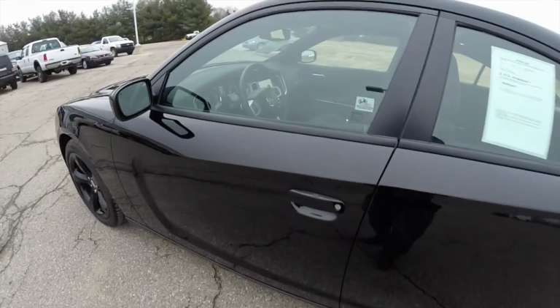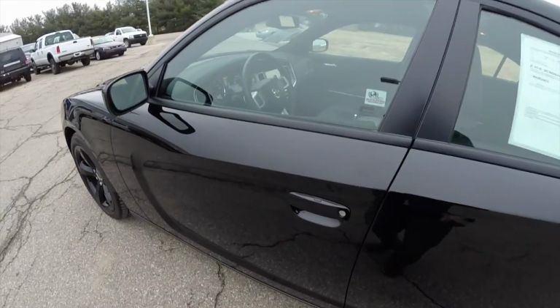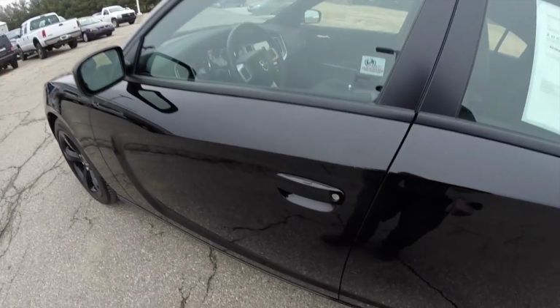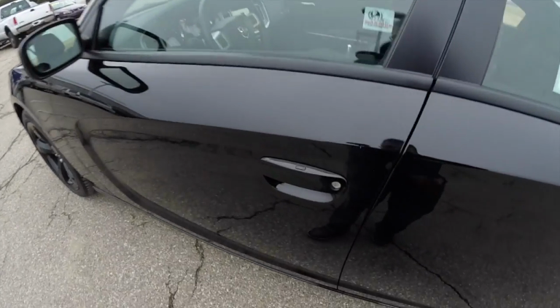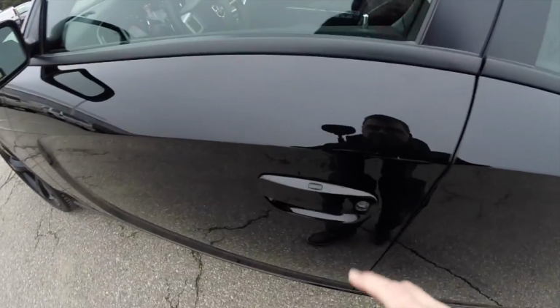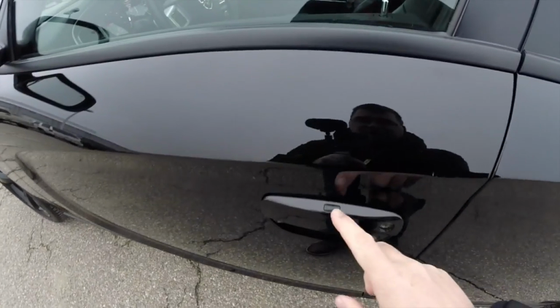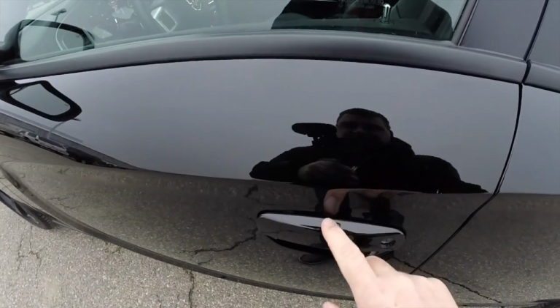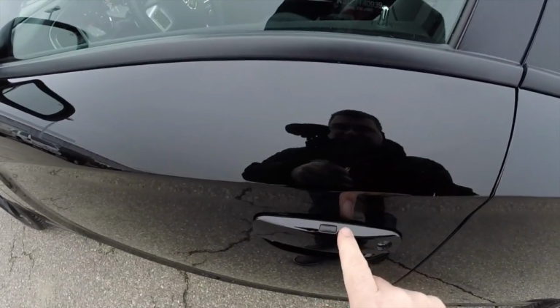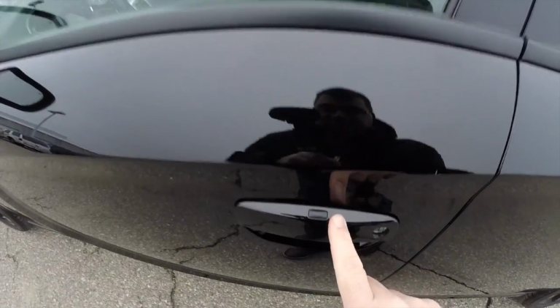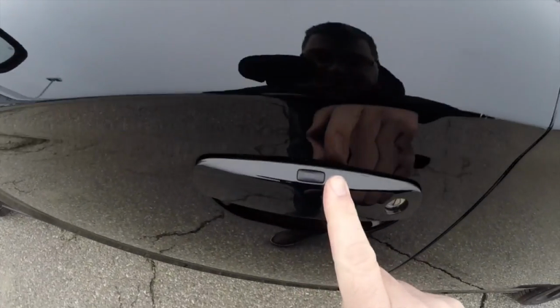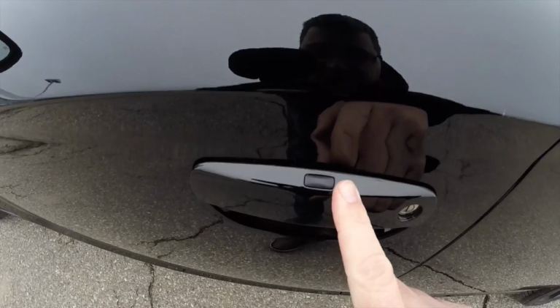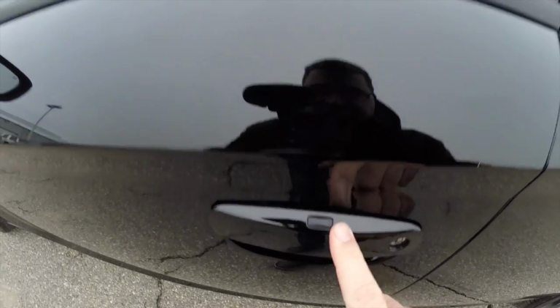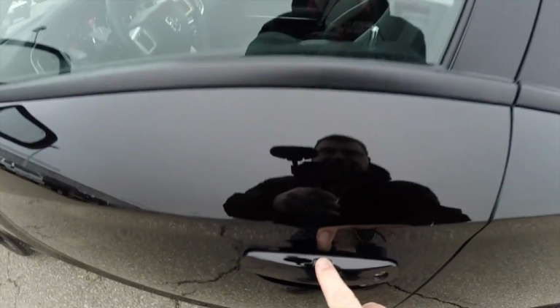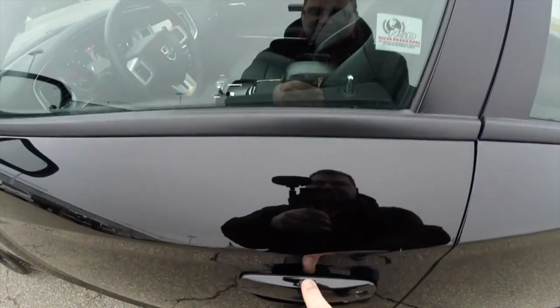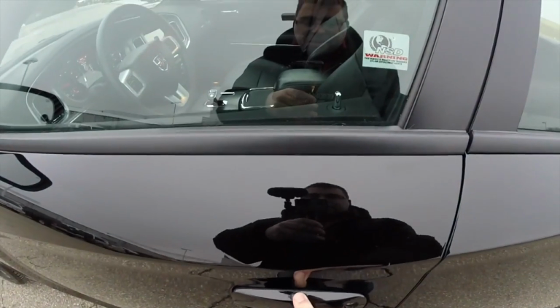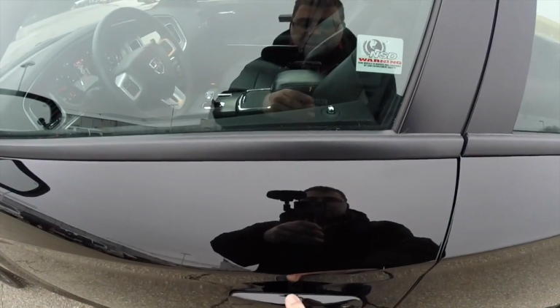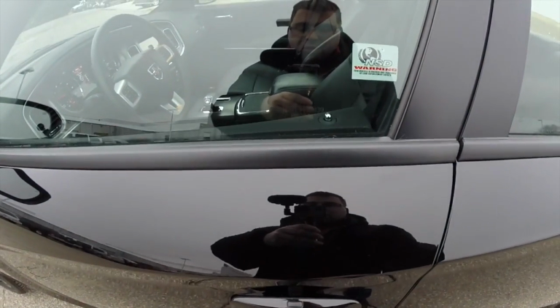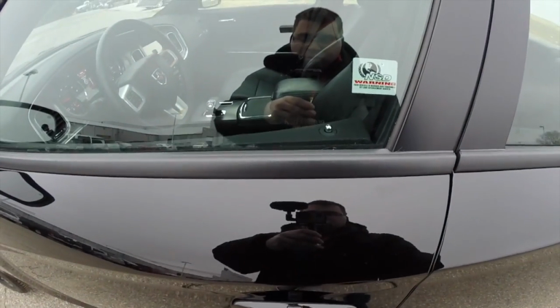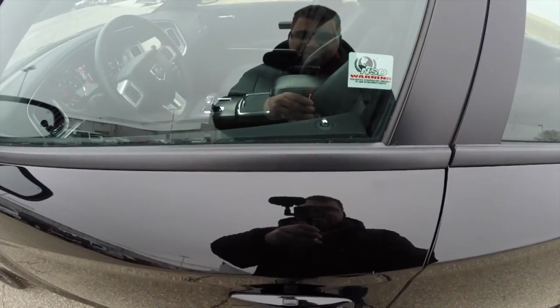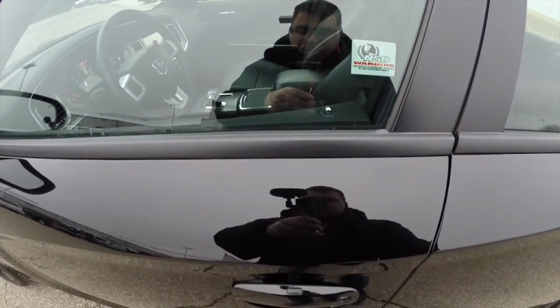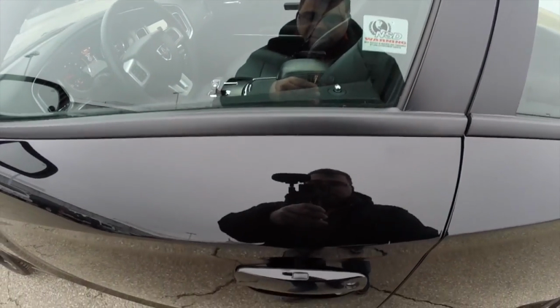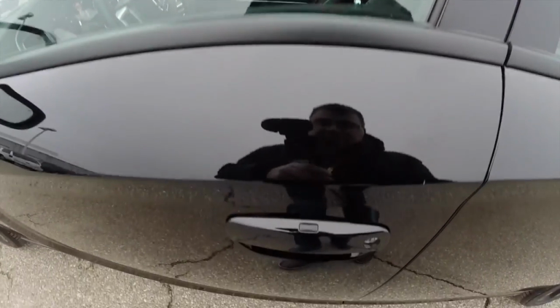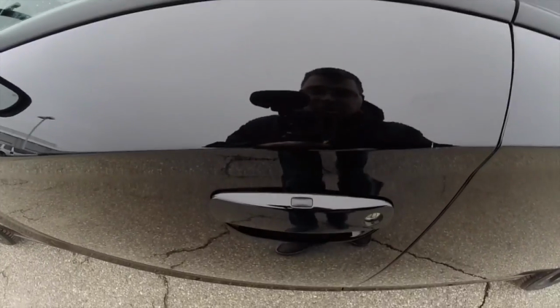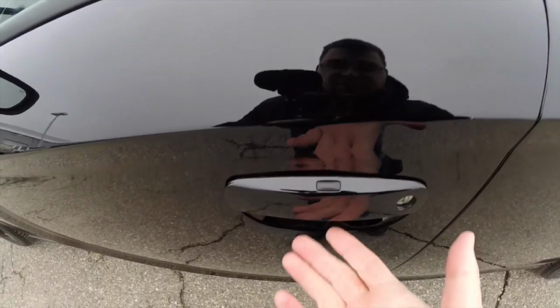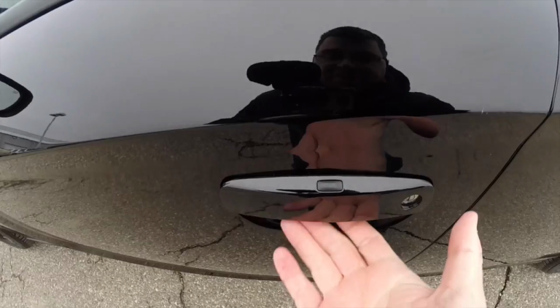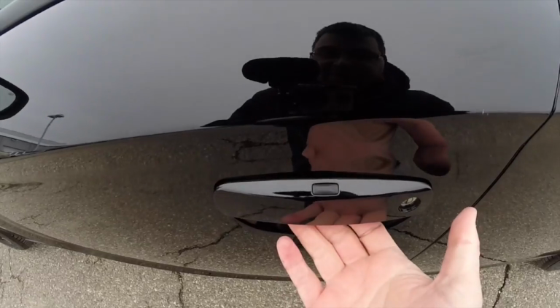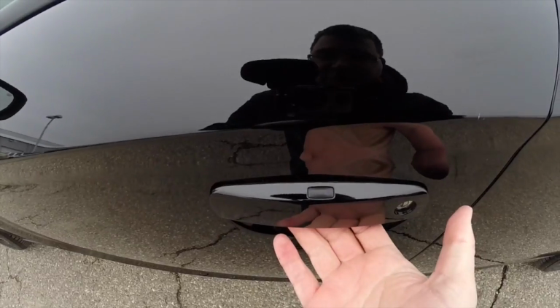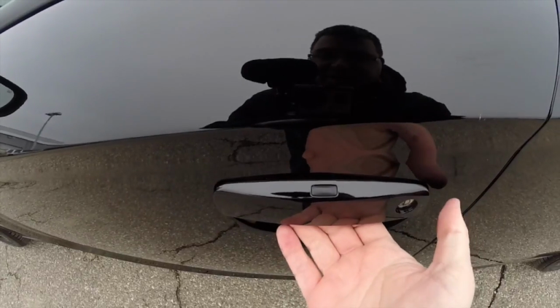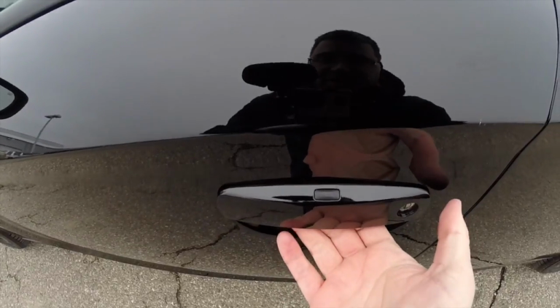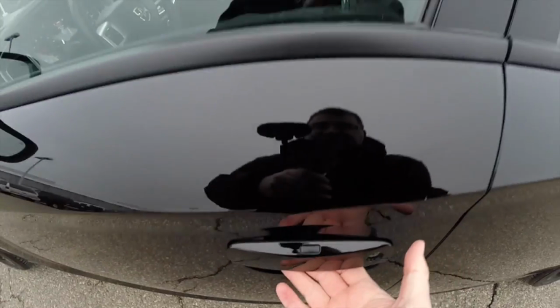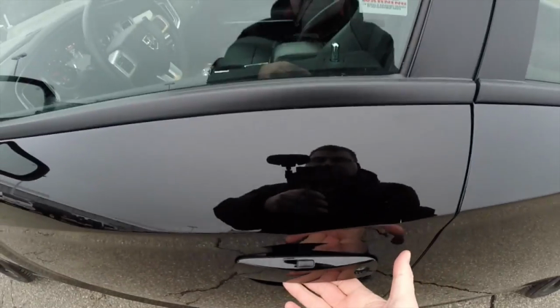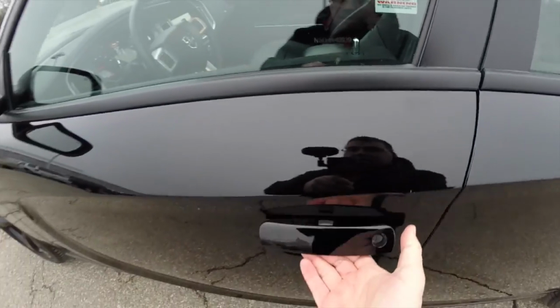To activate keyless enter and go — to lock the vehicle, just locate the black button on the door handle and press it. The horn will chirp and the vehicle will lock. To unlock it, just grab the handle as you would to open it and the vehicle will unlock.